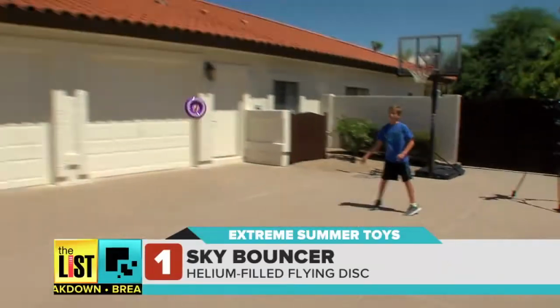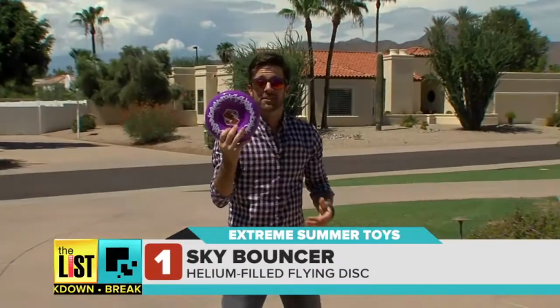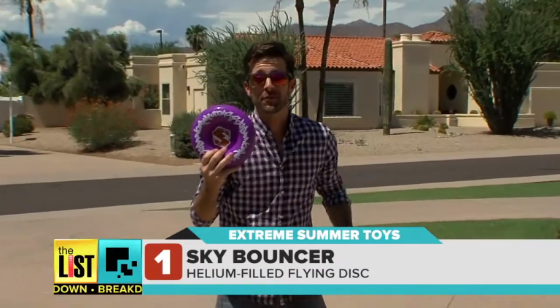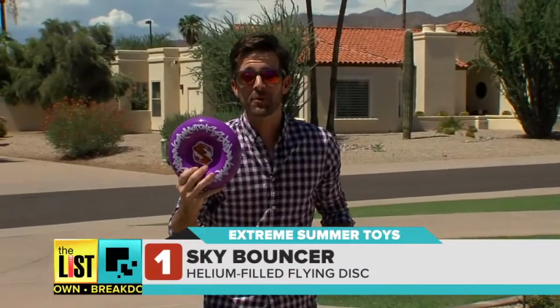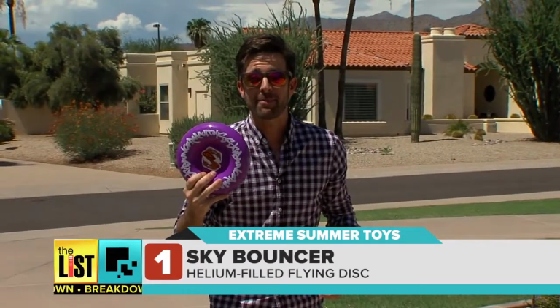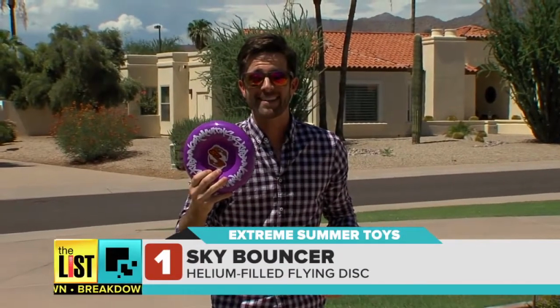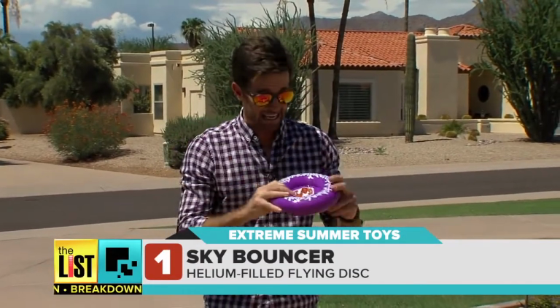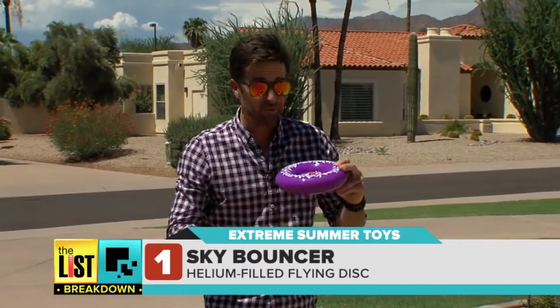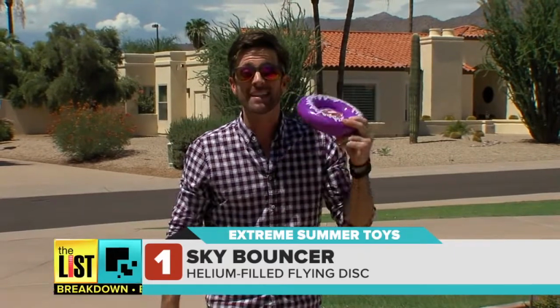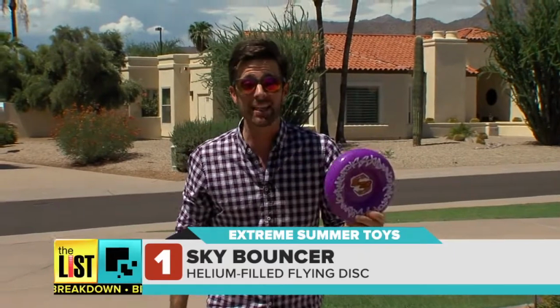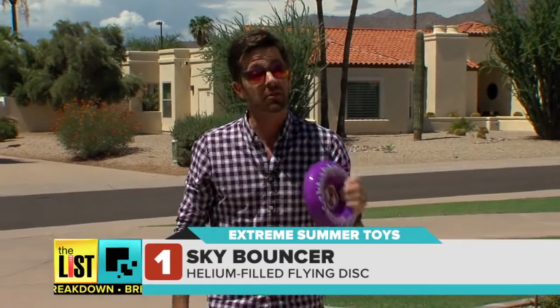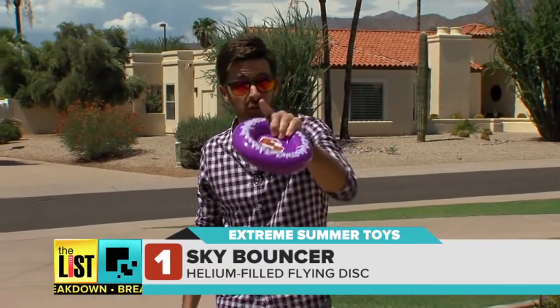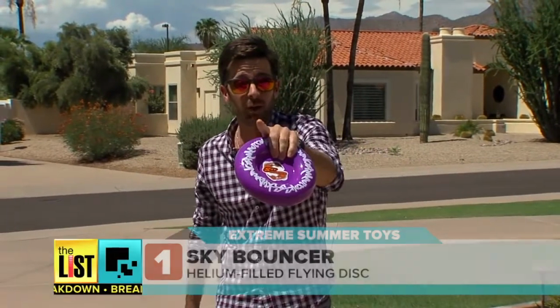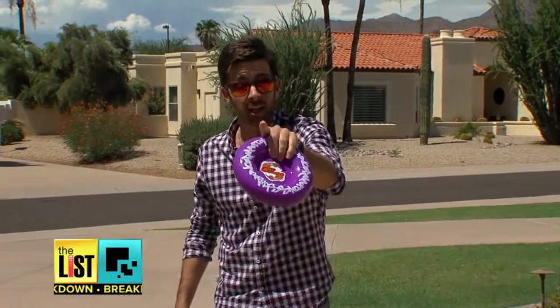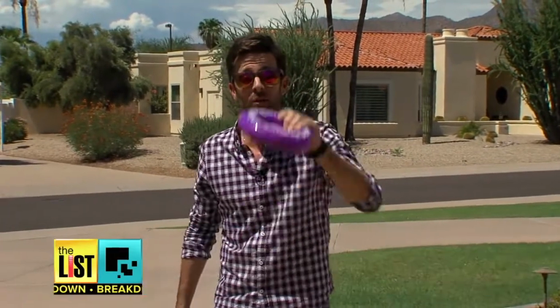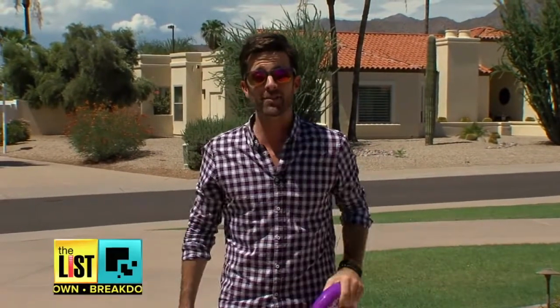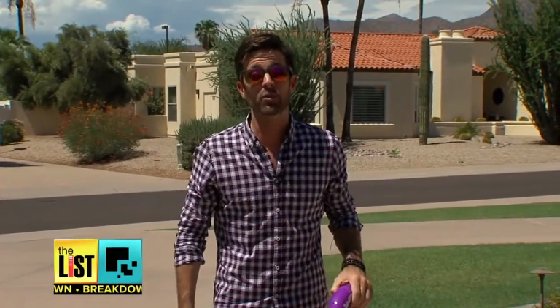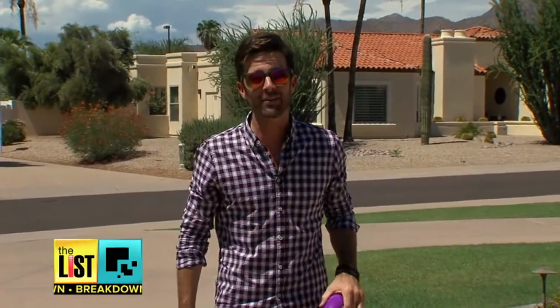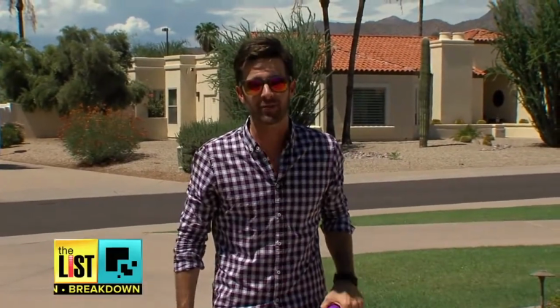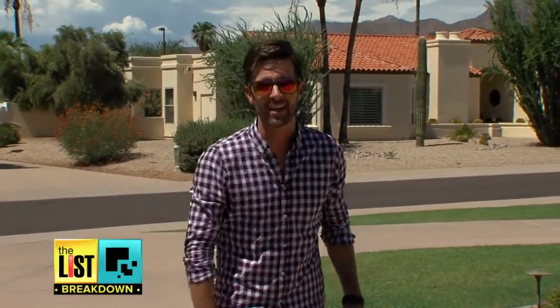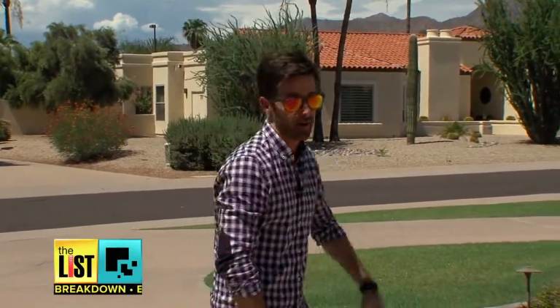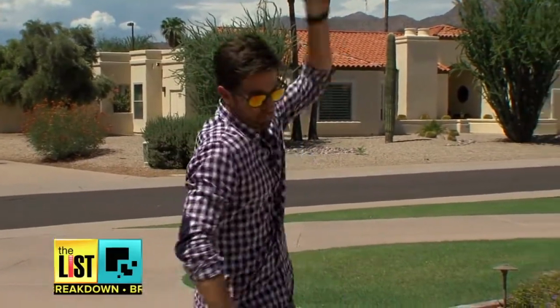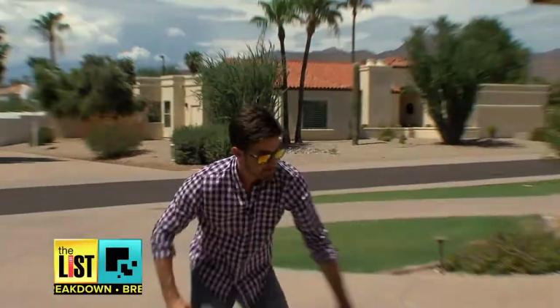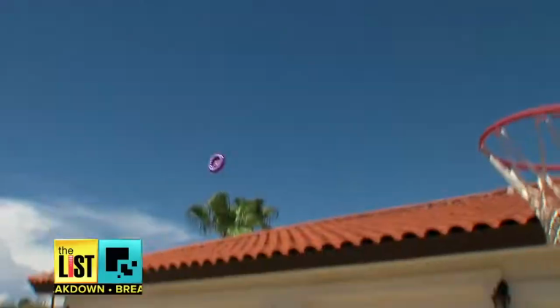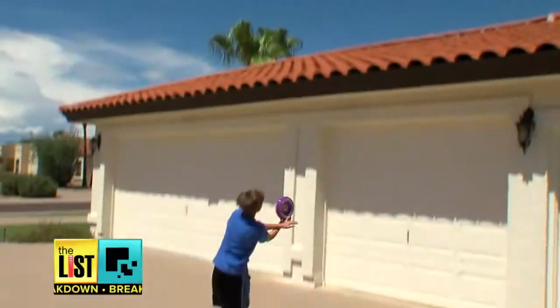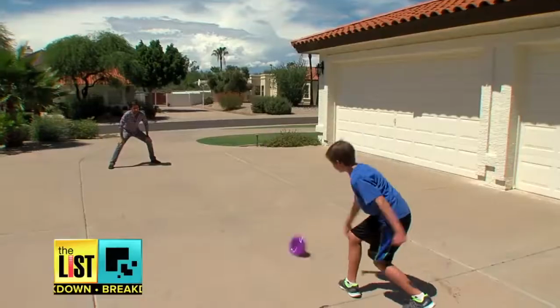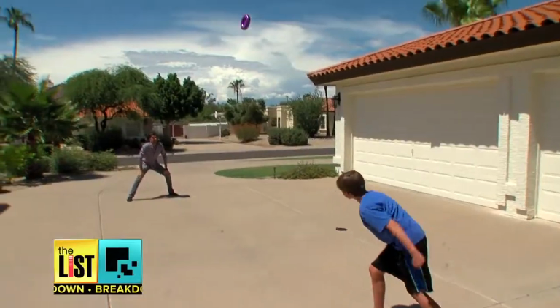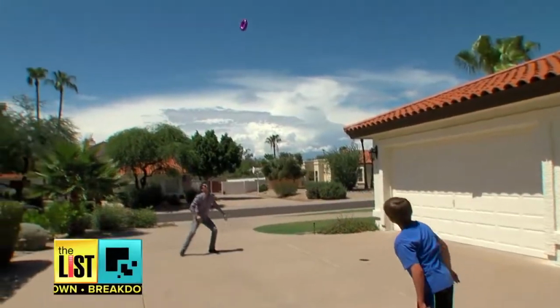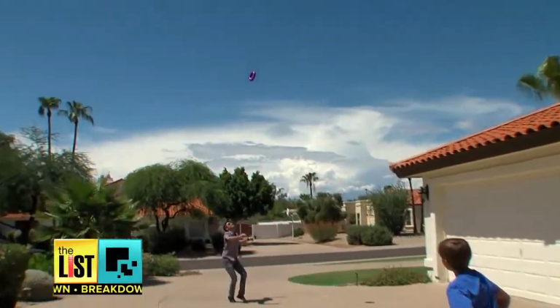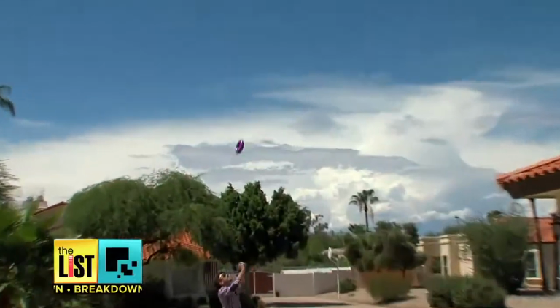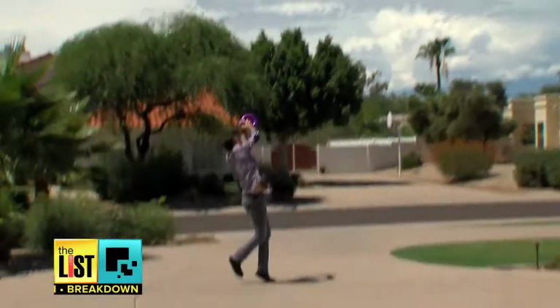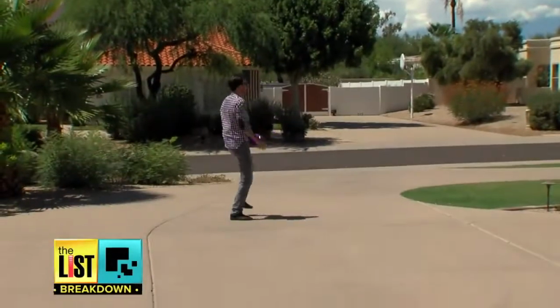This isn't like the frisbee you had back in the day. It's filled with helium, so if you do it right, you can bounce it up to 25 feet in the air. Yes! Nice!